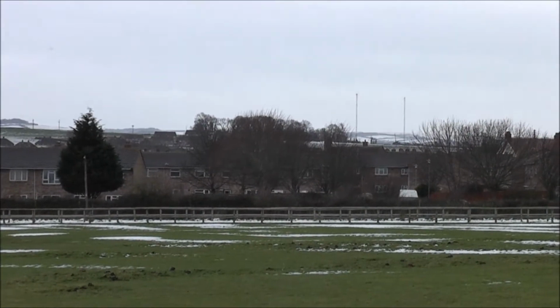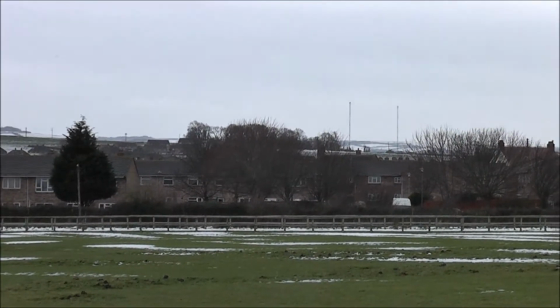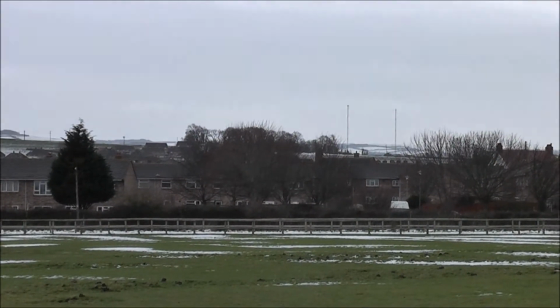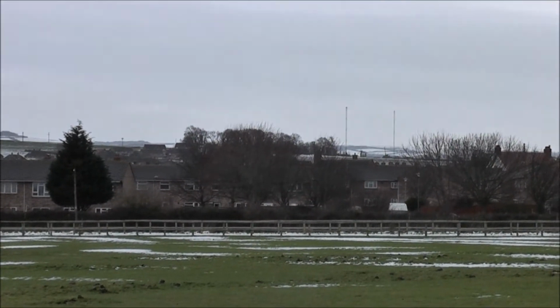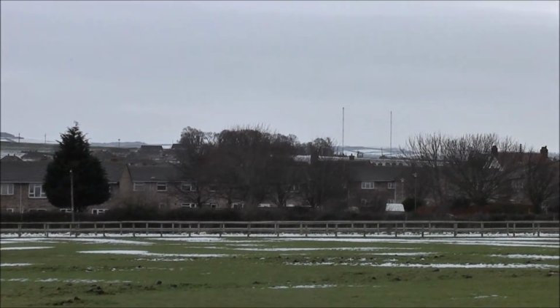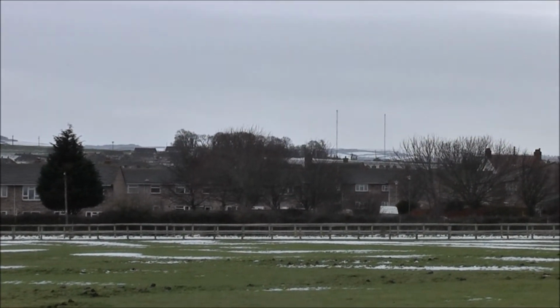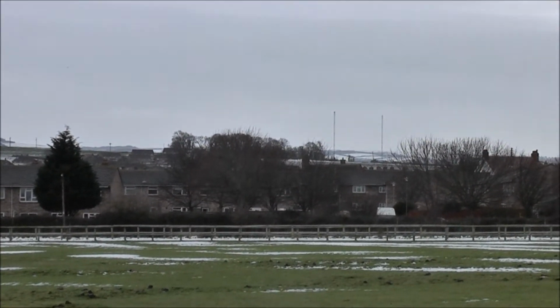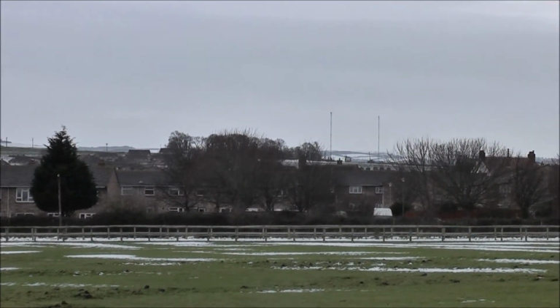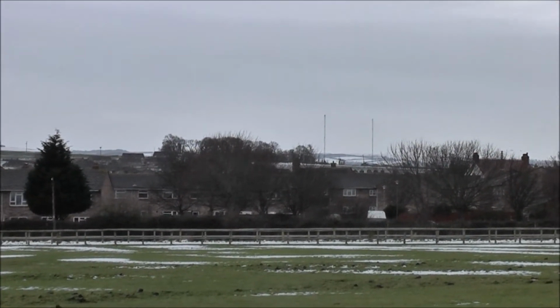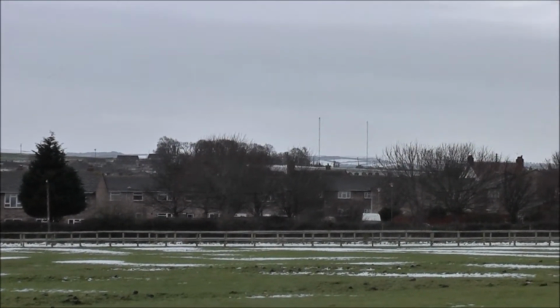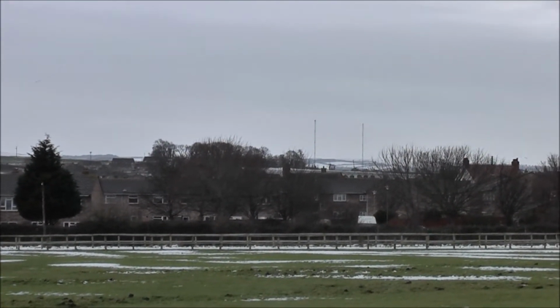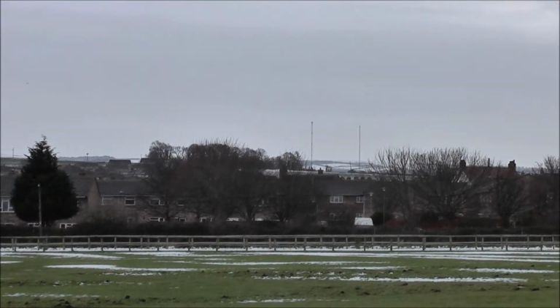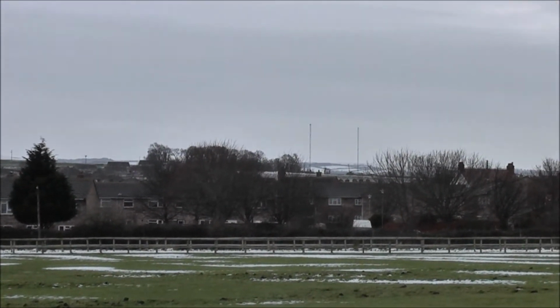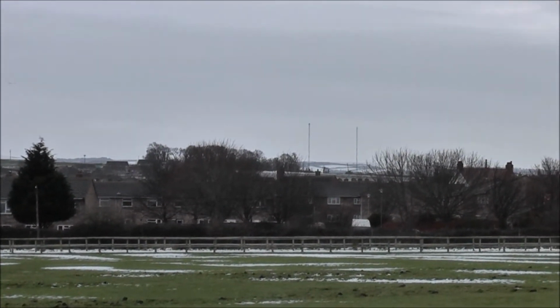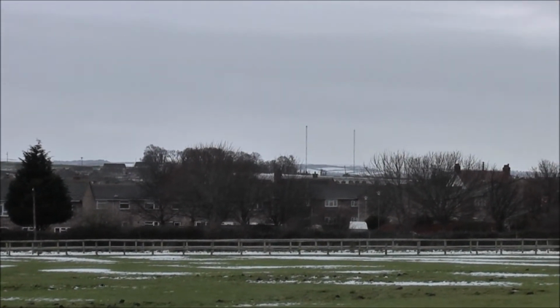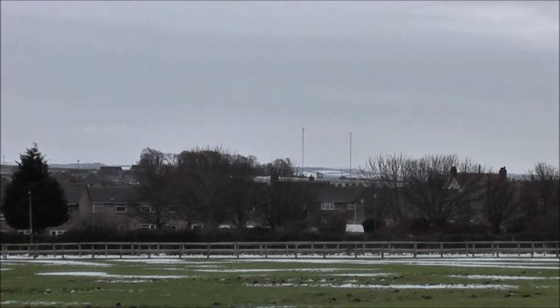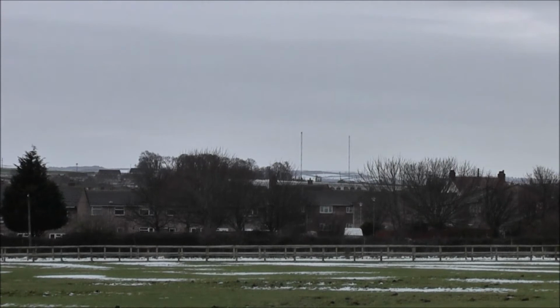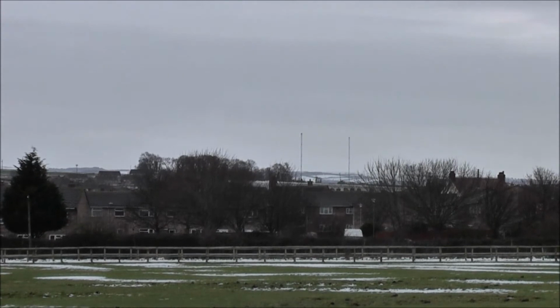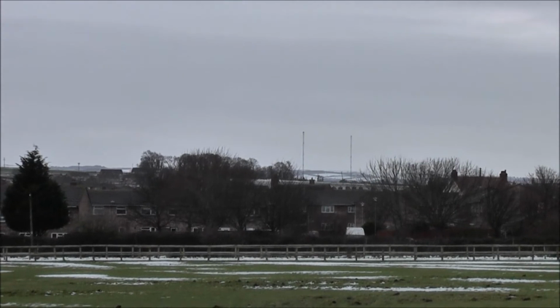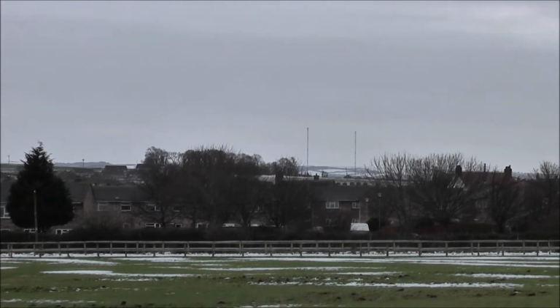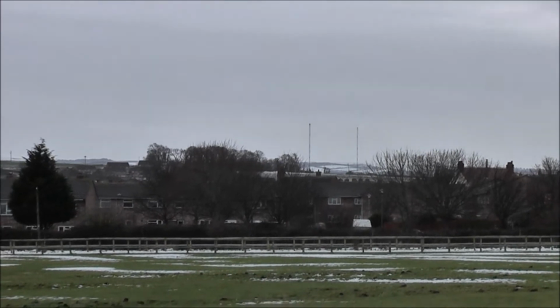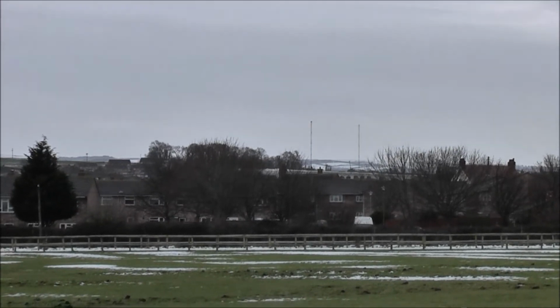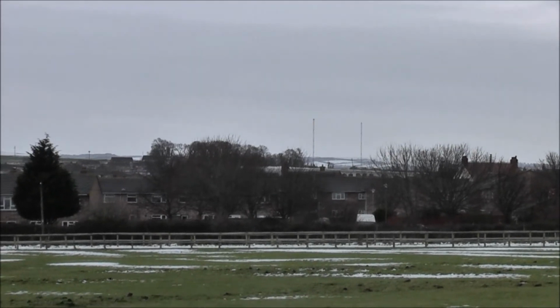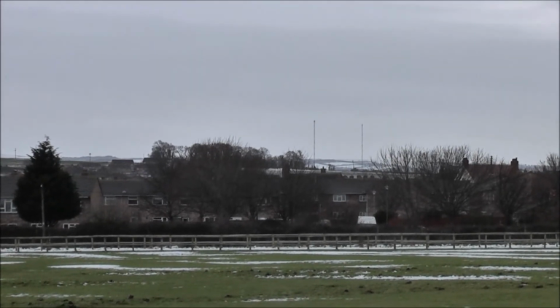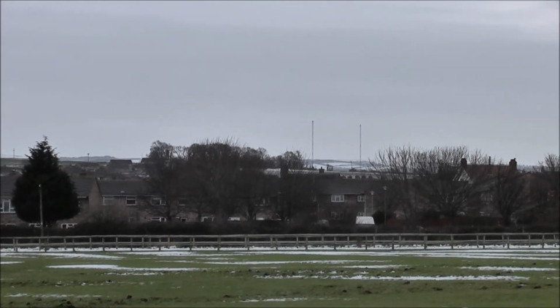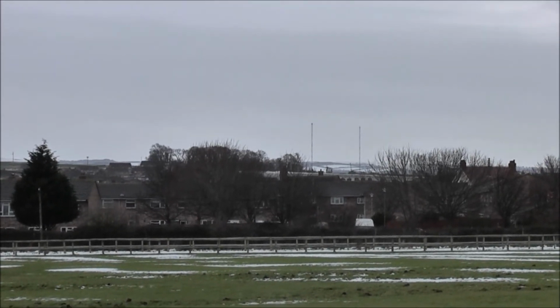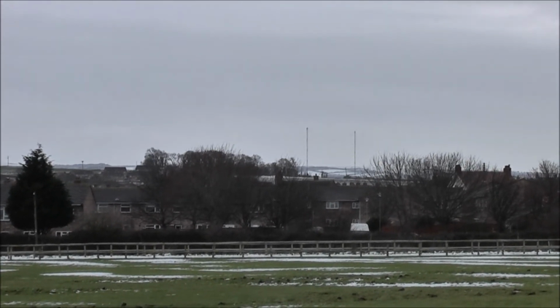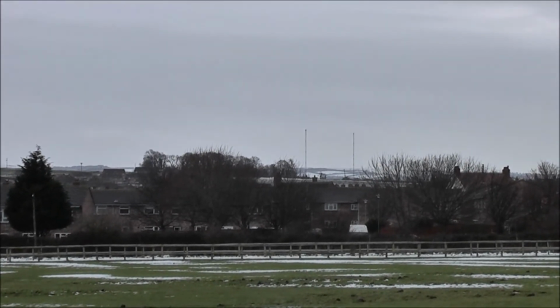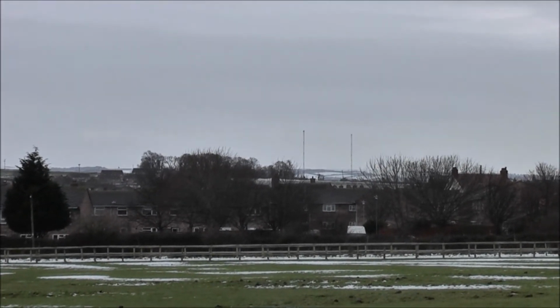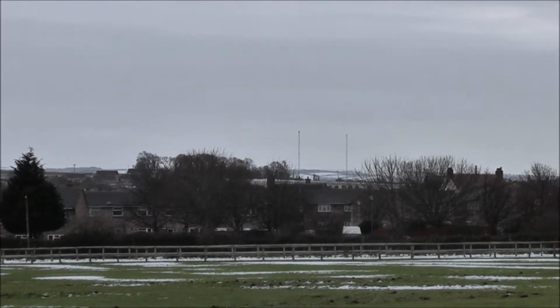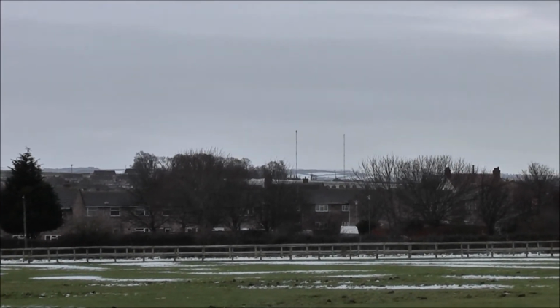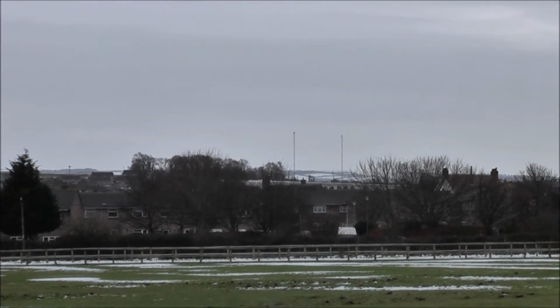You can pick out the two transmitter aerials at Wasford Cross — quite a common thing to see as you're travelling on the main road to Minehead.